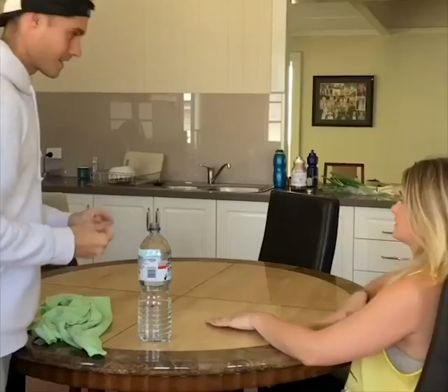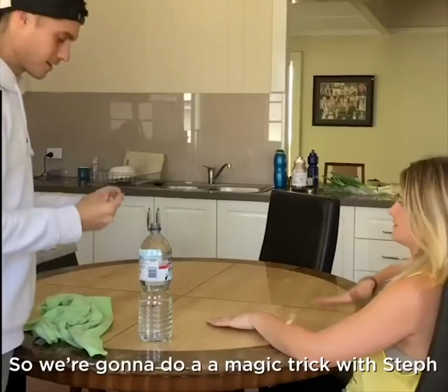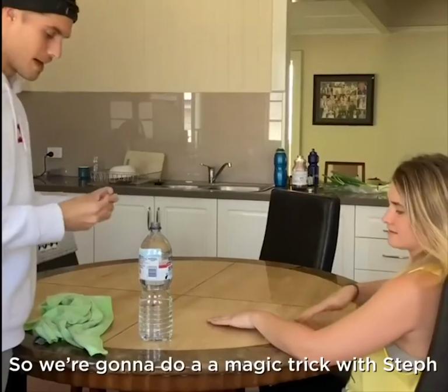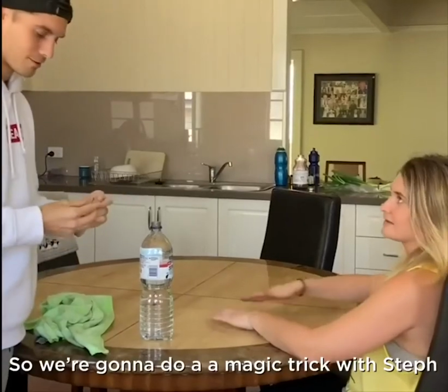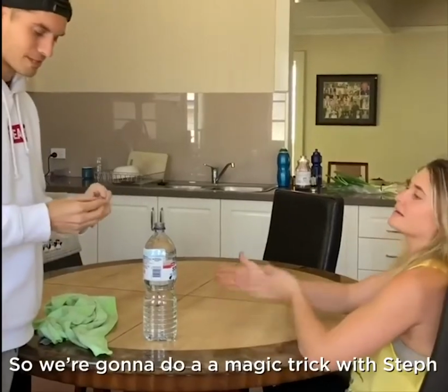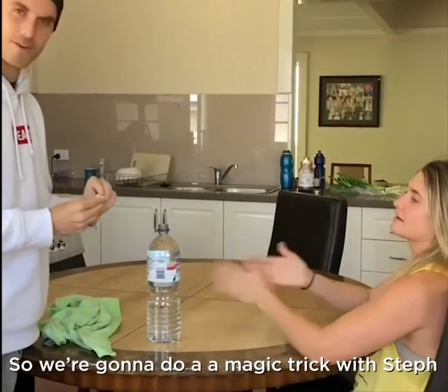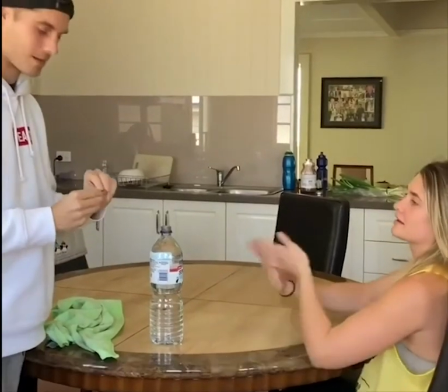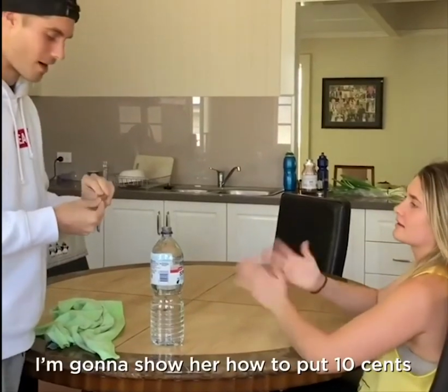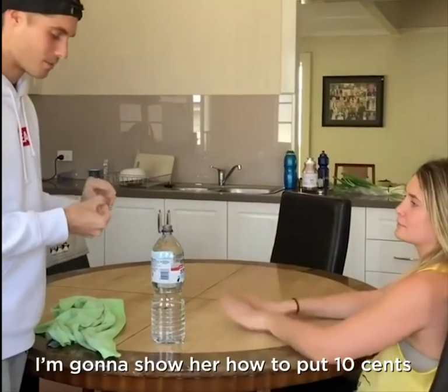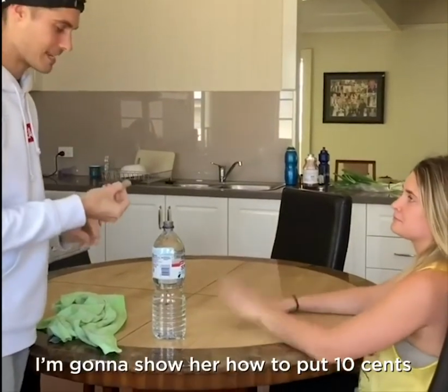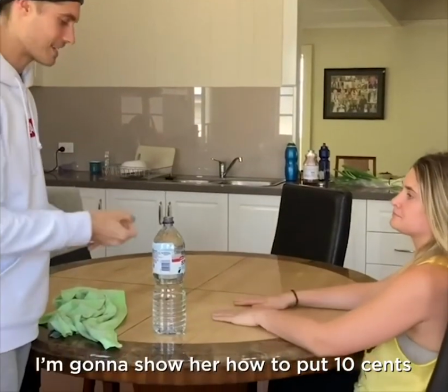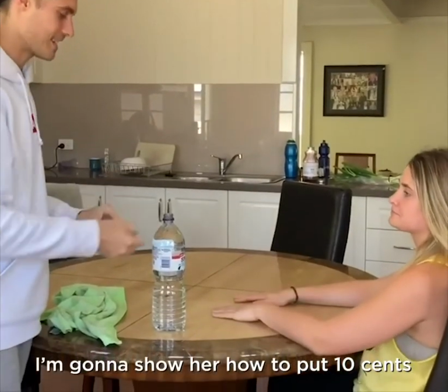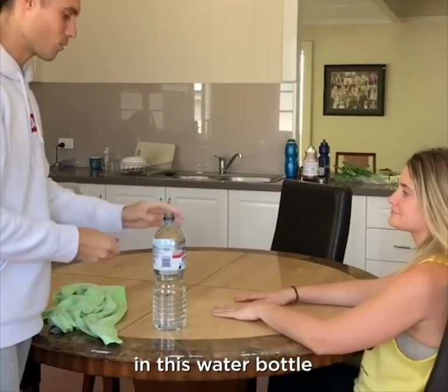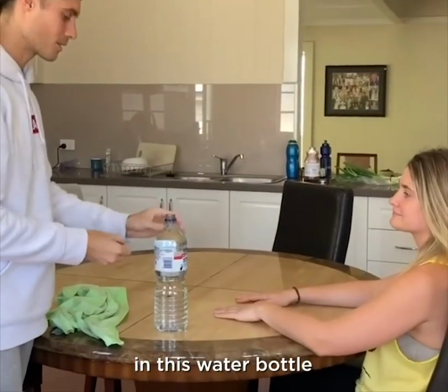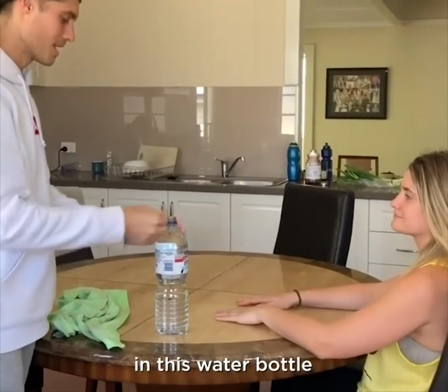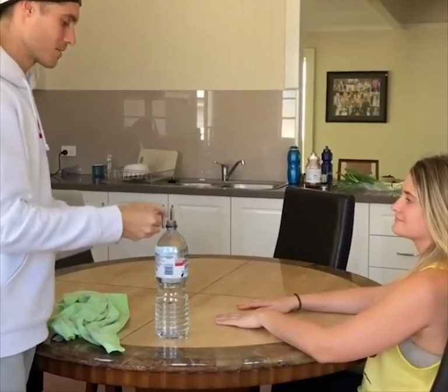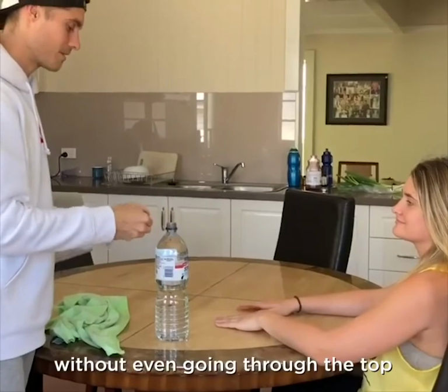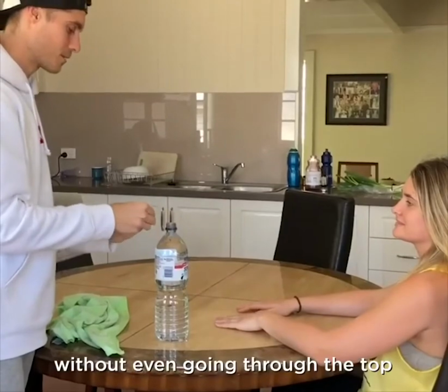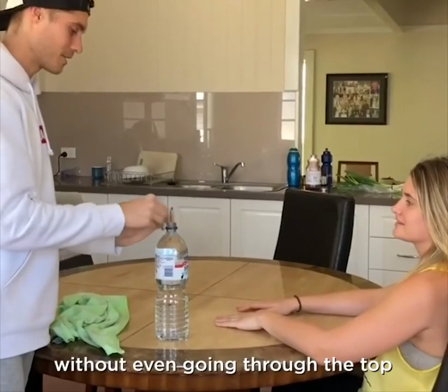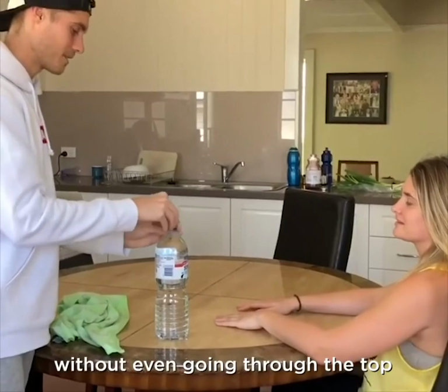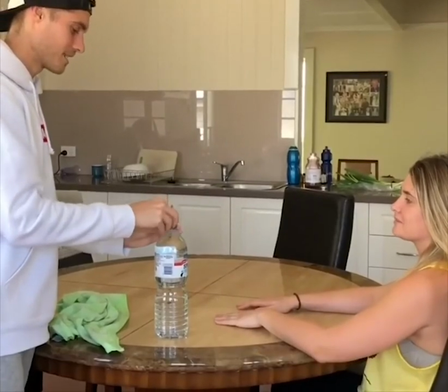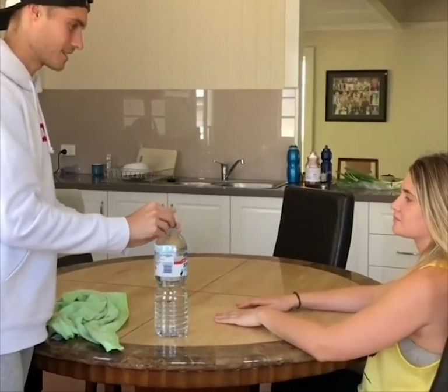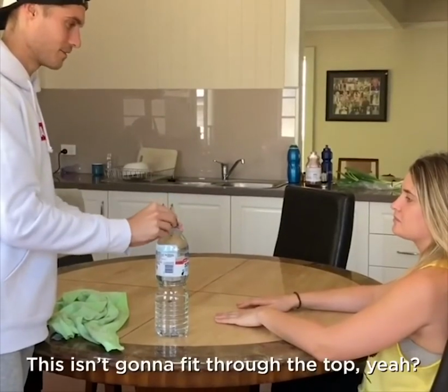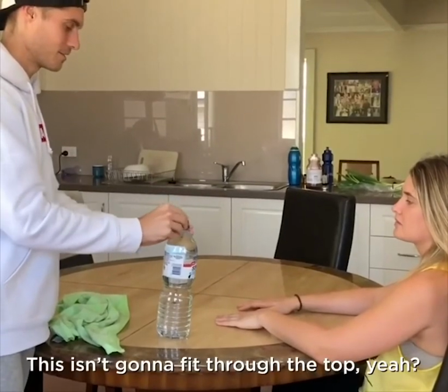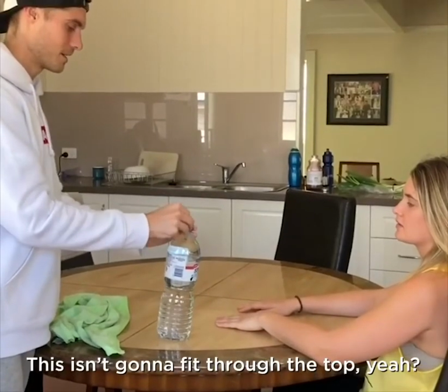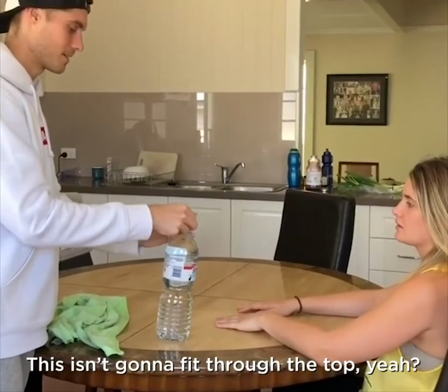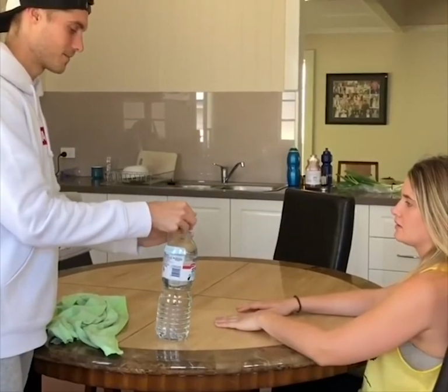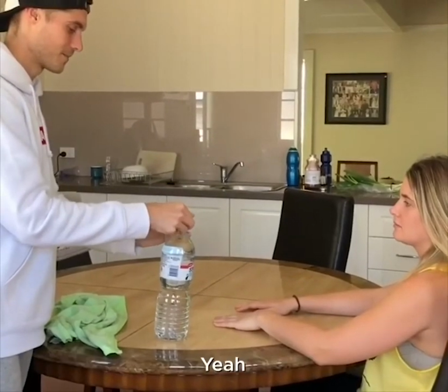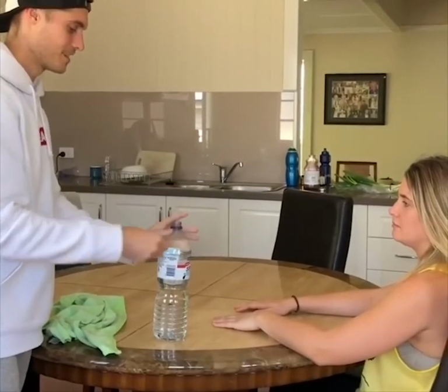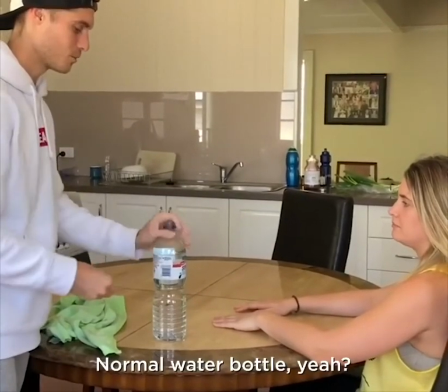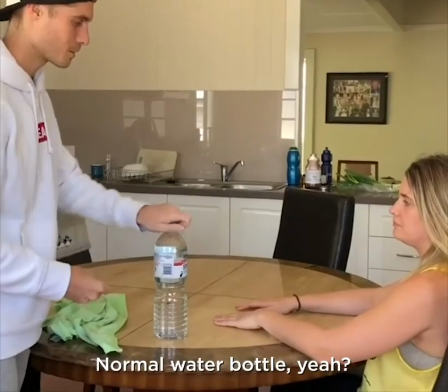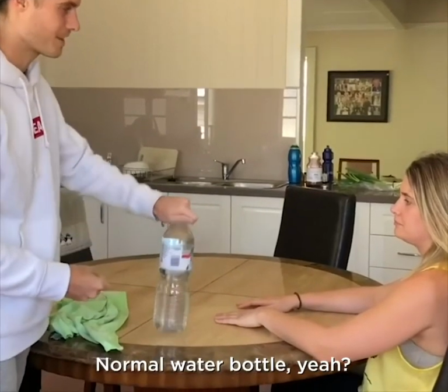So I'm going to do a magic trick with Steph. I'm going to show you how to put 10 cents in this water bottle without even going through the top. So it doesn't fit through the top, yeah? Yeah. Normal water bottle, yeah?